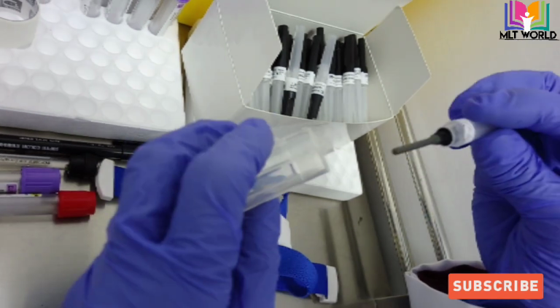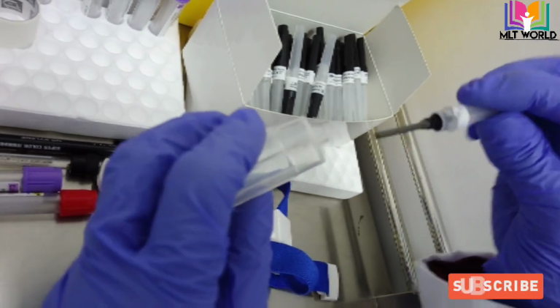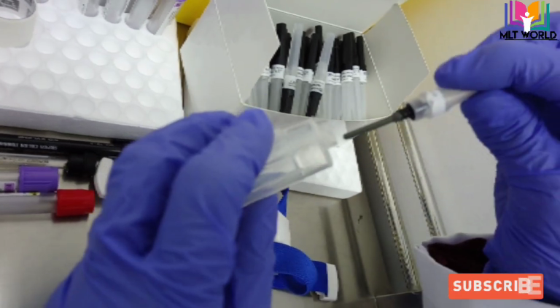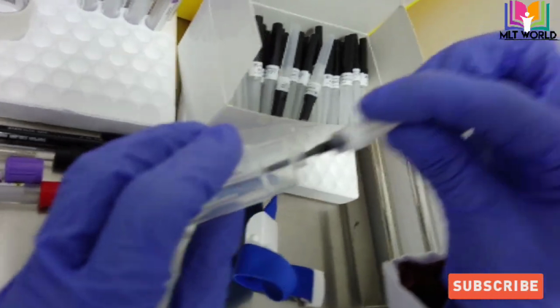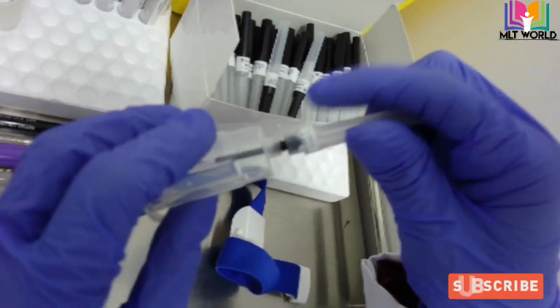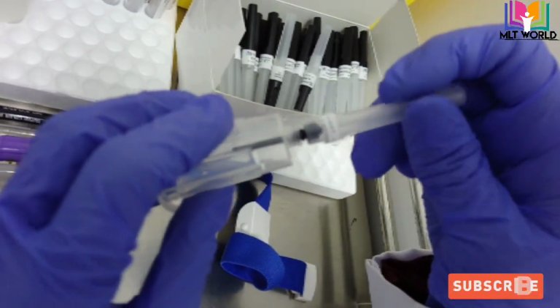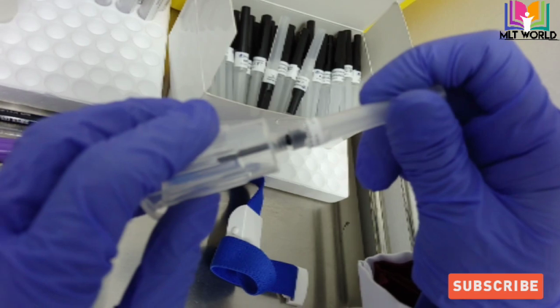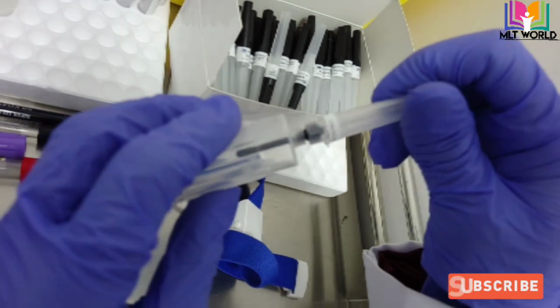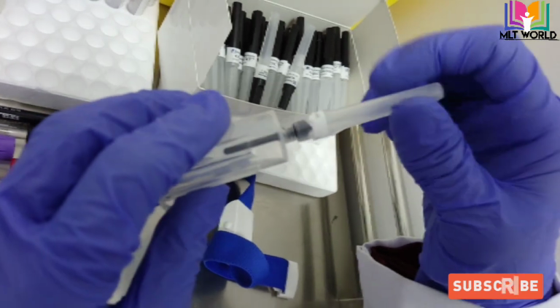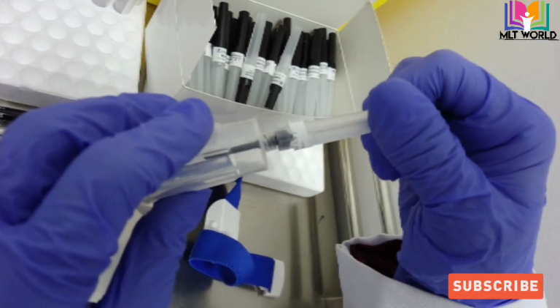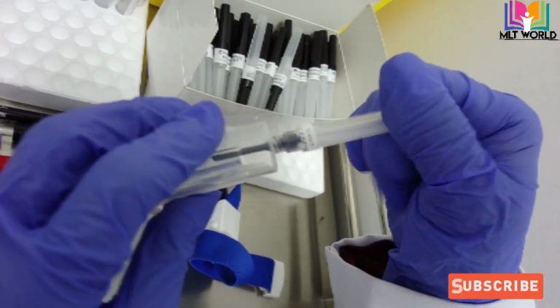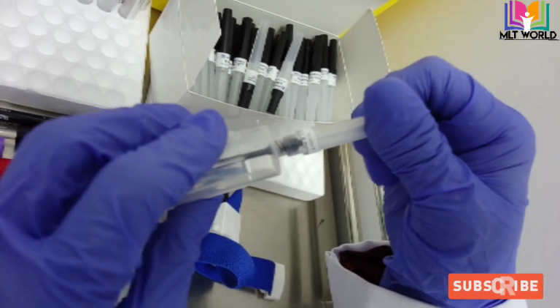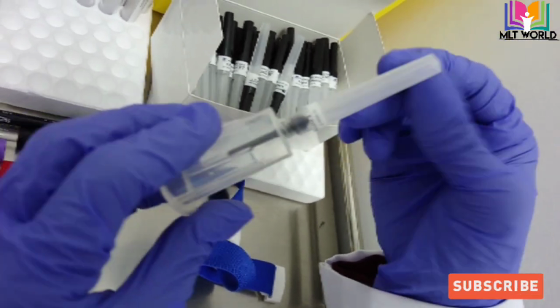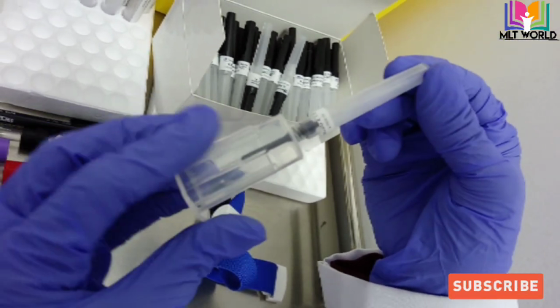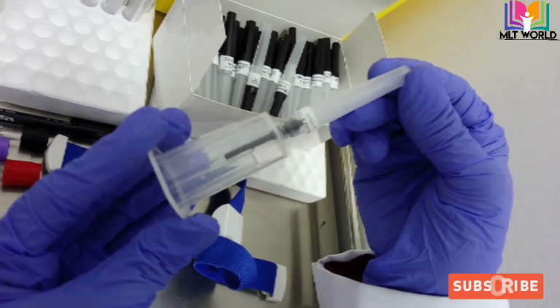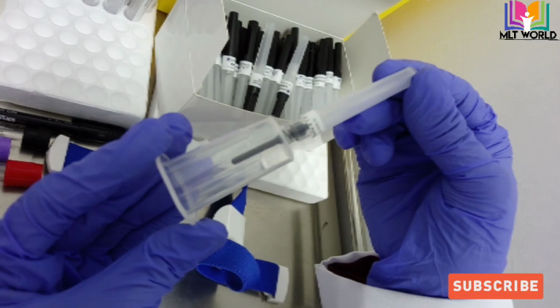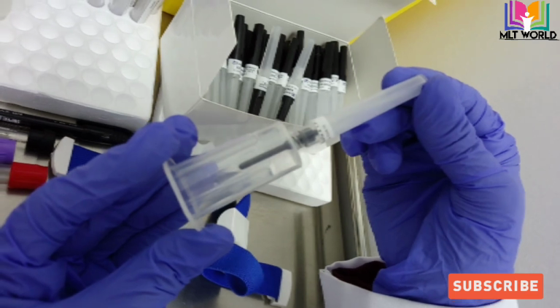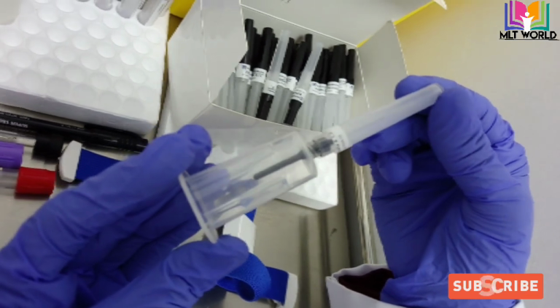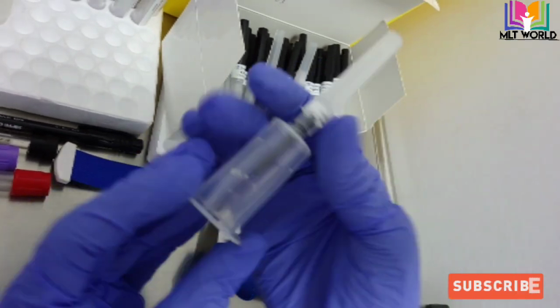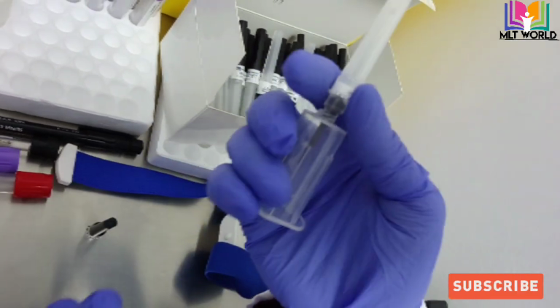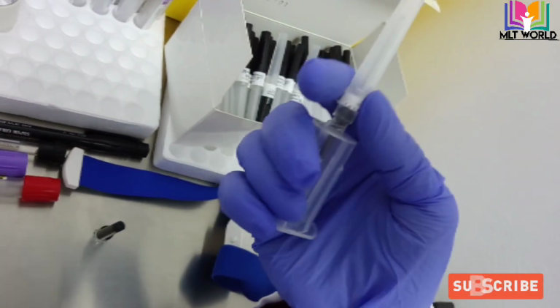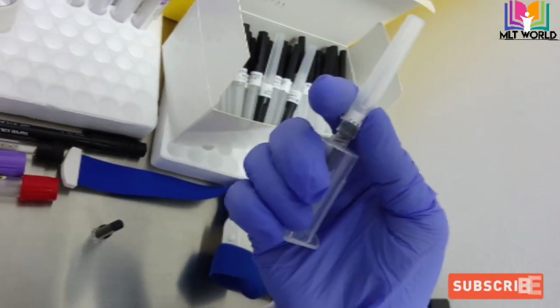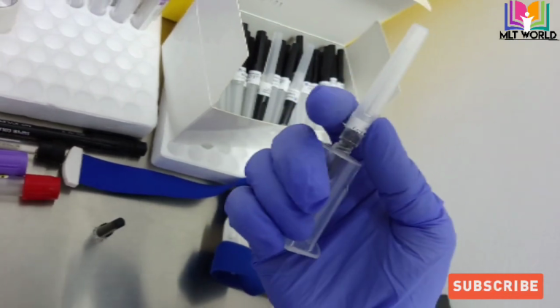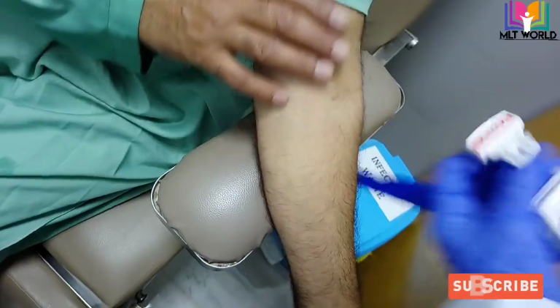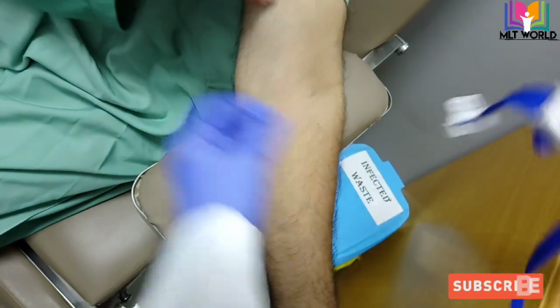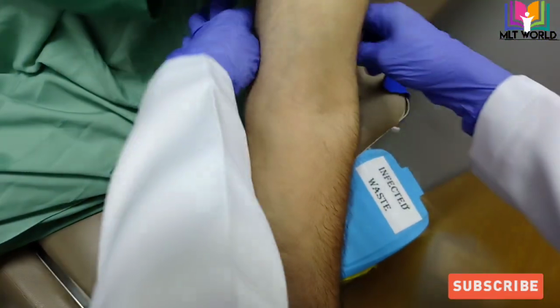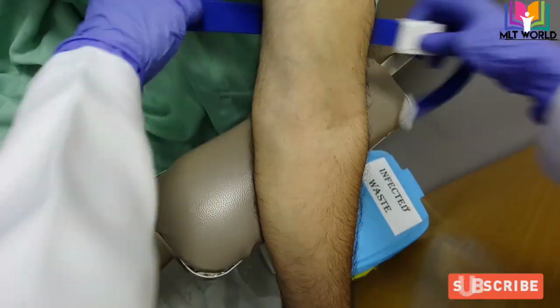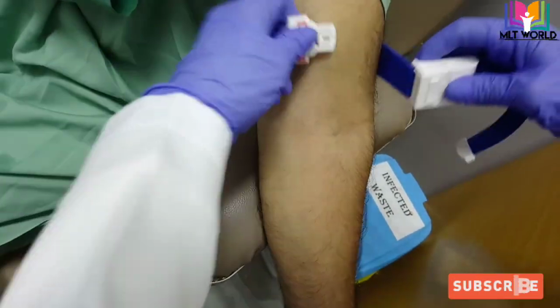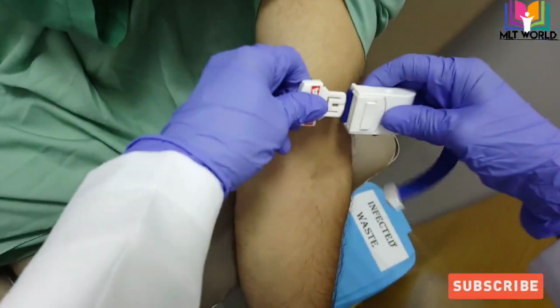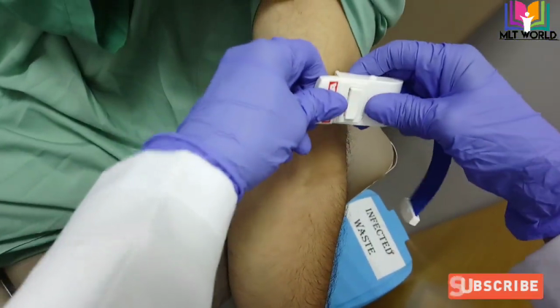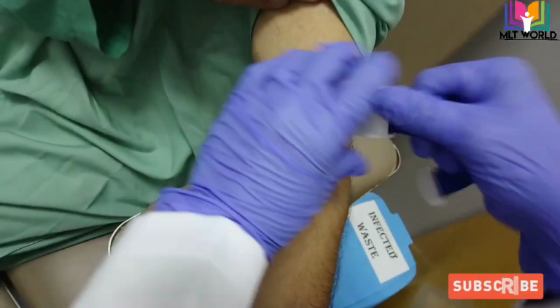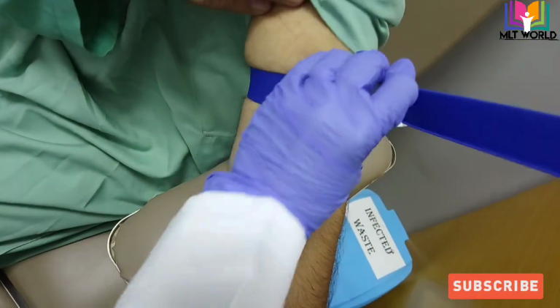Now just pull this and it will open. This black rubber point you will insert inside carefully, because inside that rubber there is the needle. Insert it like that, then close and tighten it.